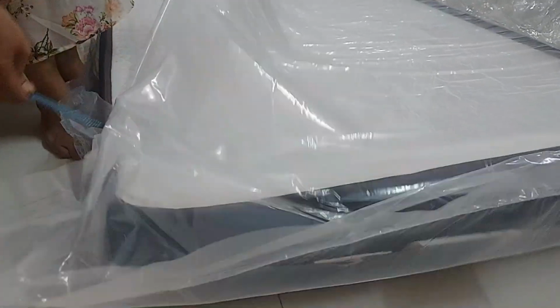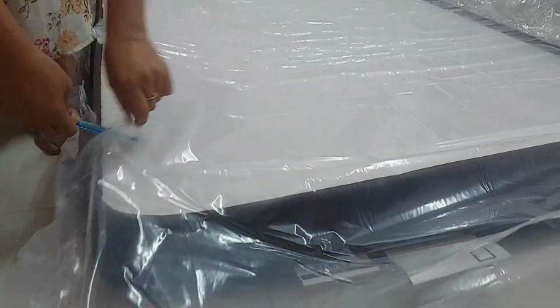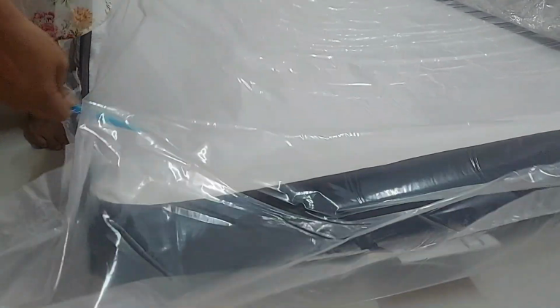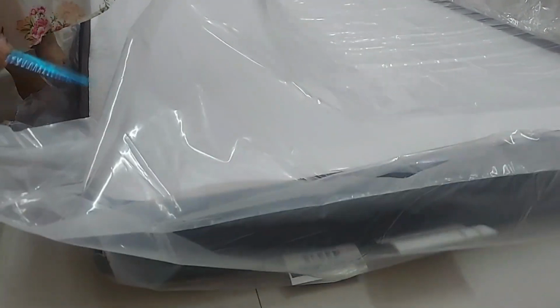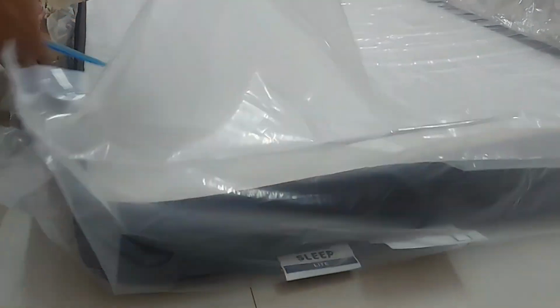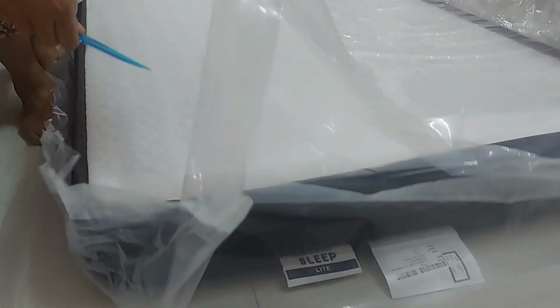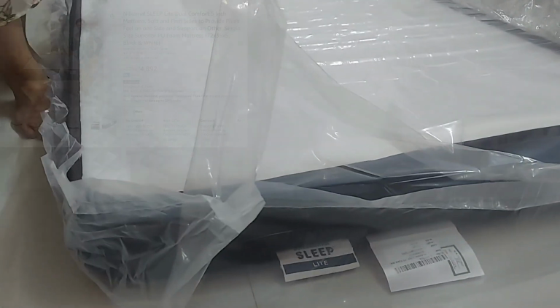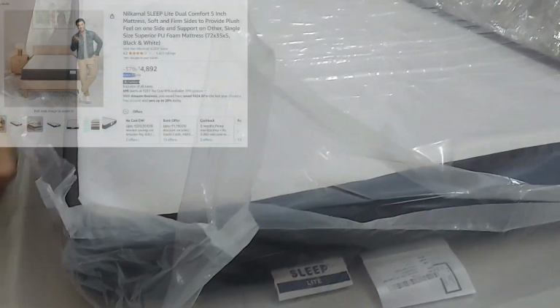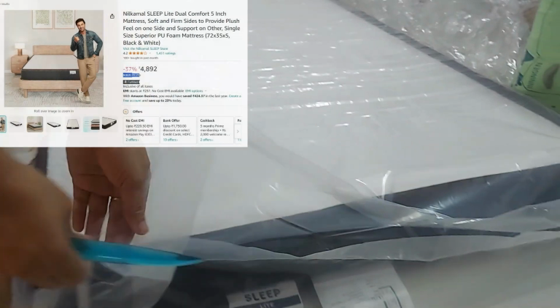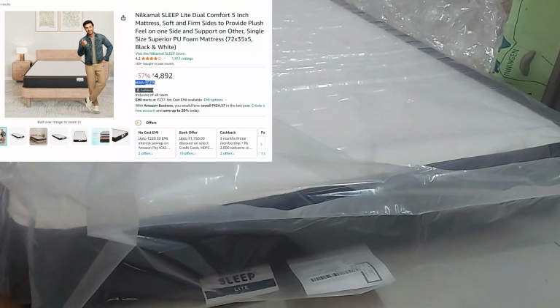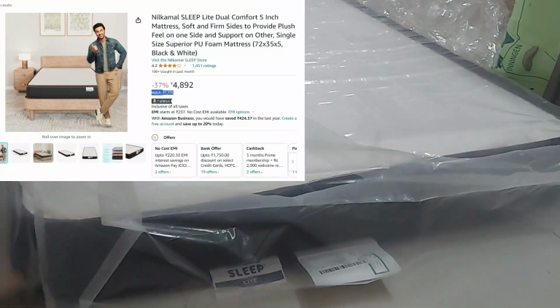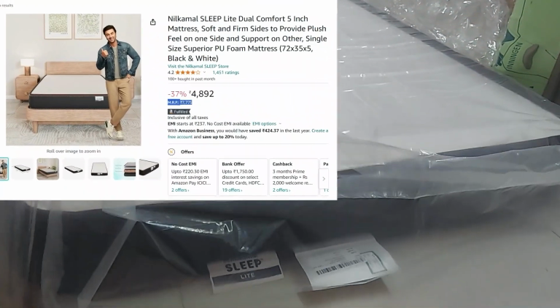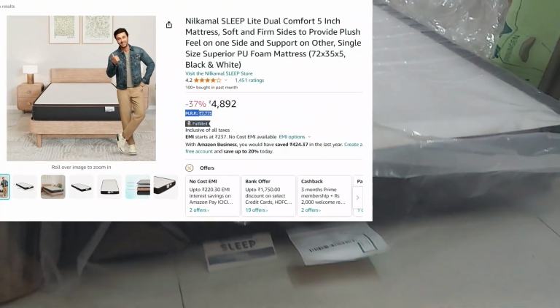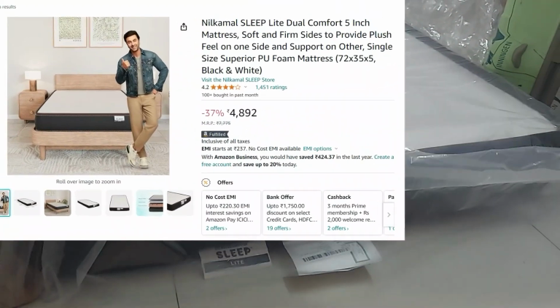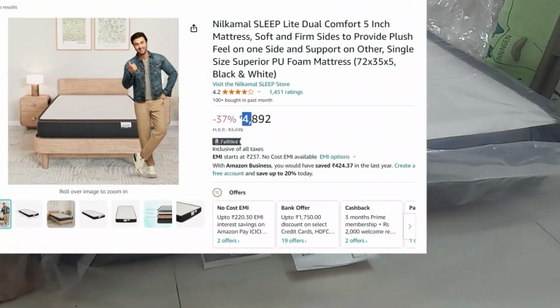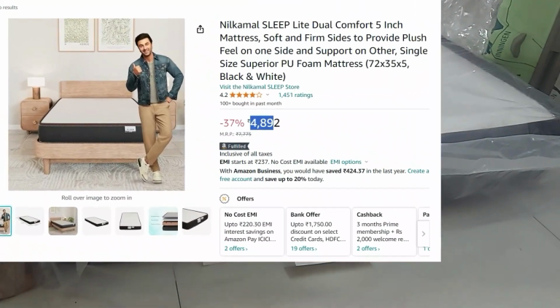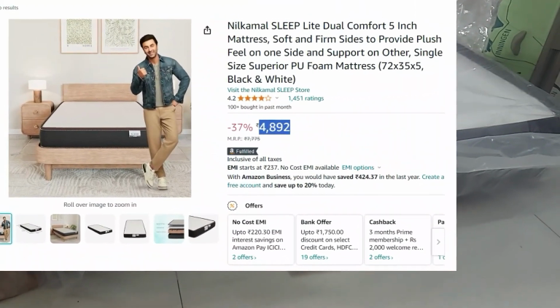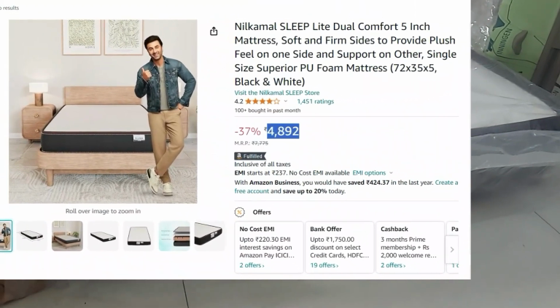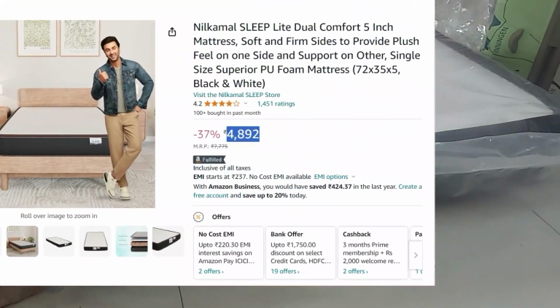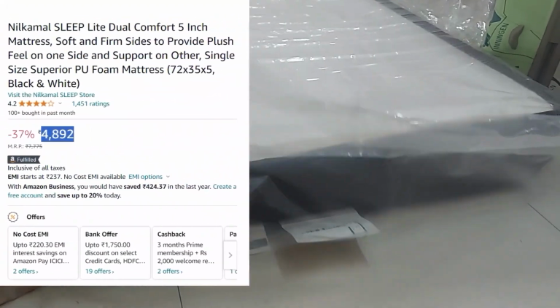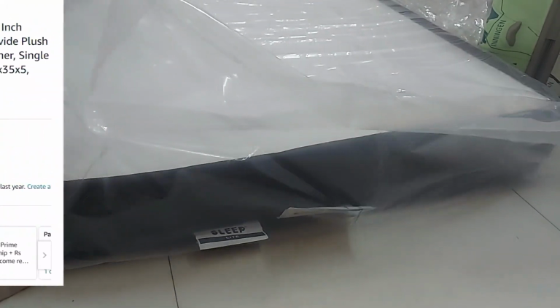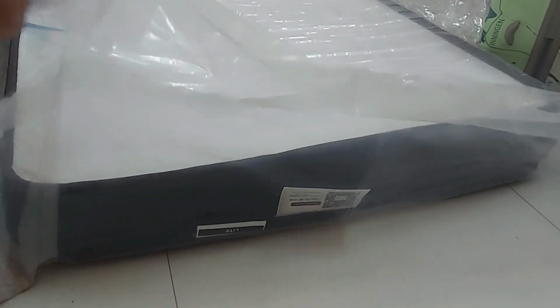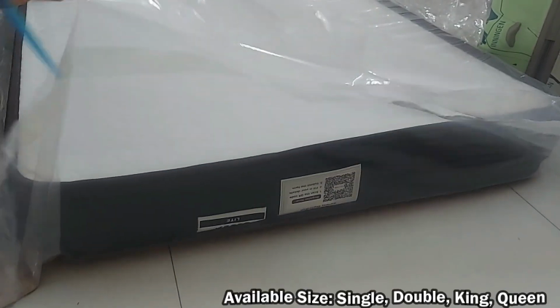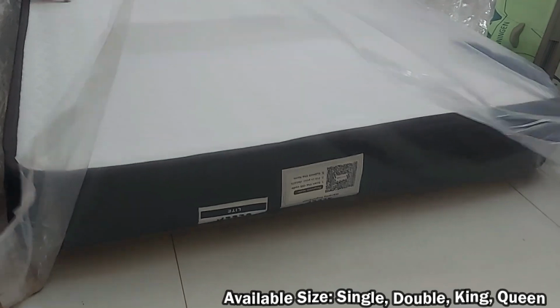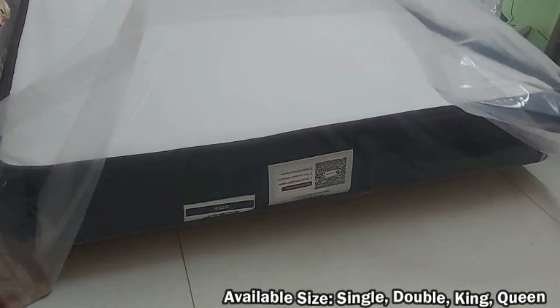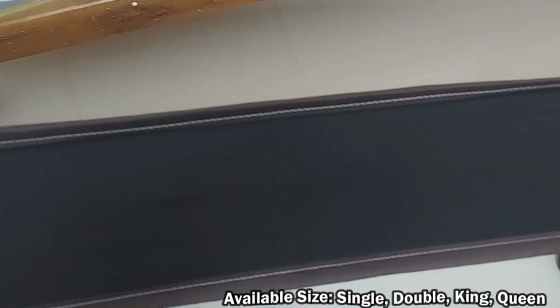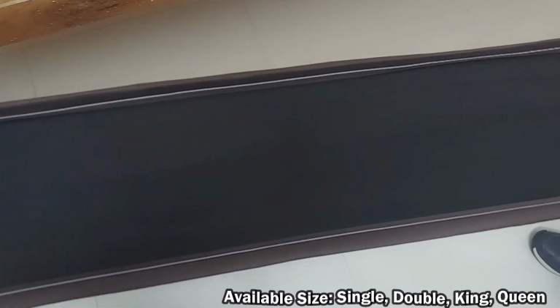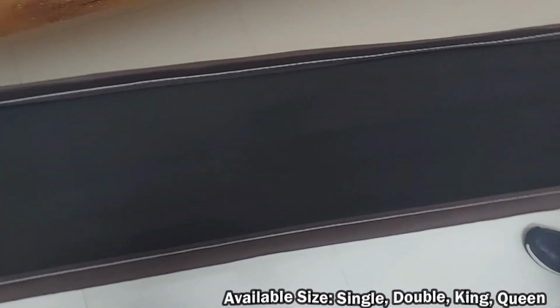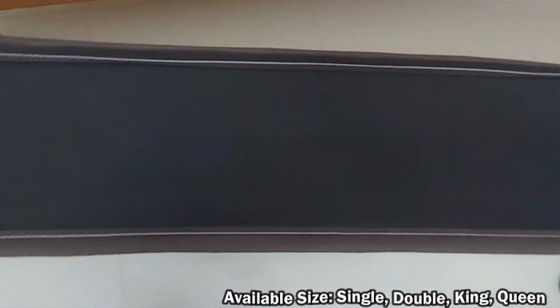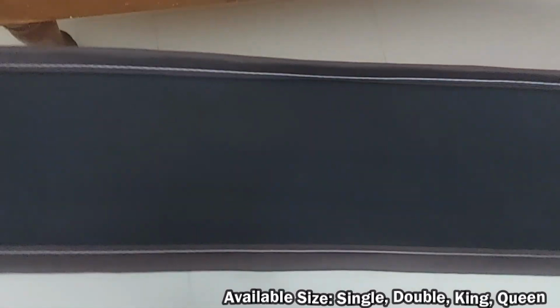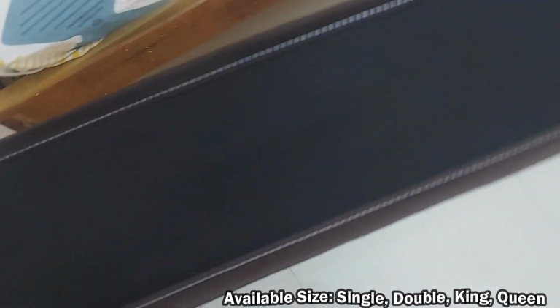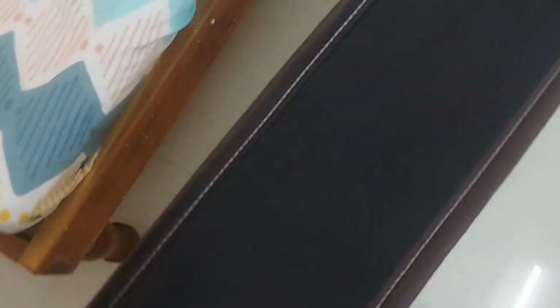The MRP of this single mattress is 775 but we got this one from Amazon for 4892, and you get the option to choose from single, double, king size, and queen size mattresses.